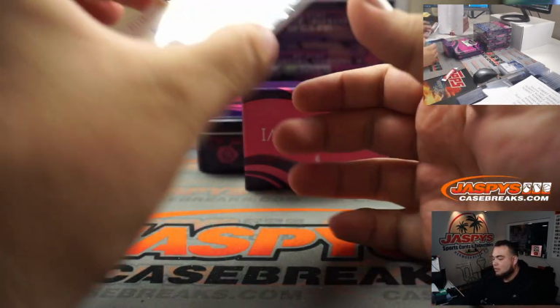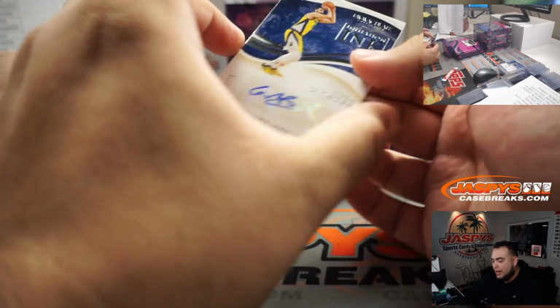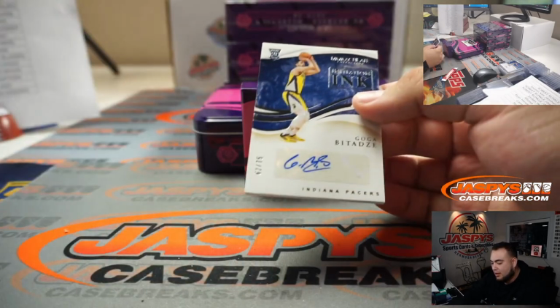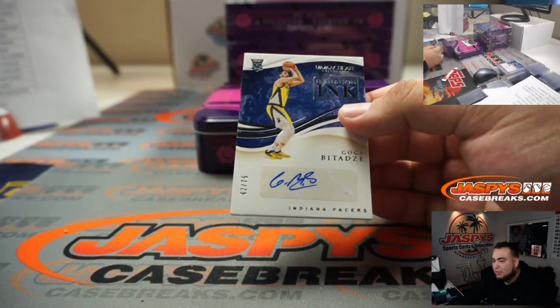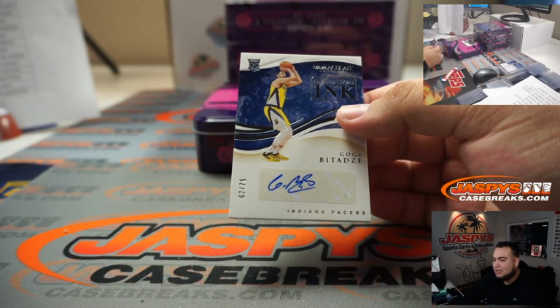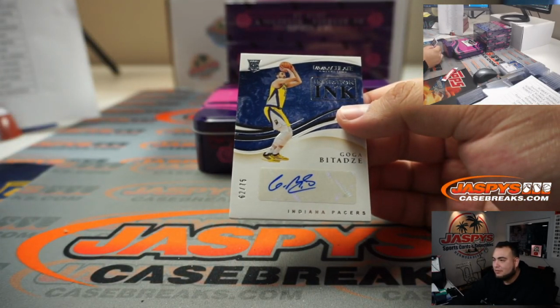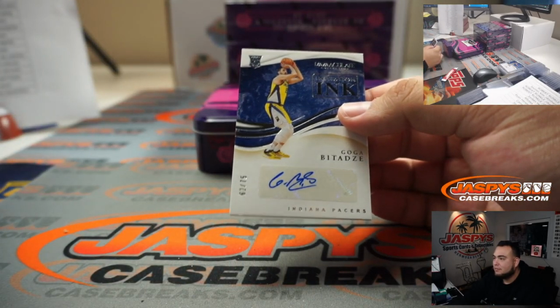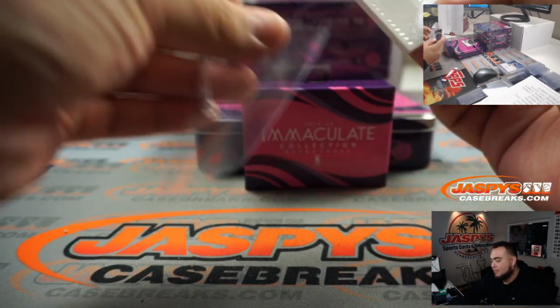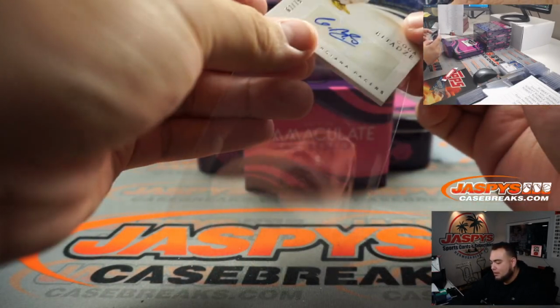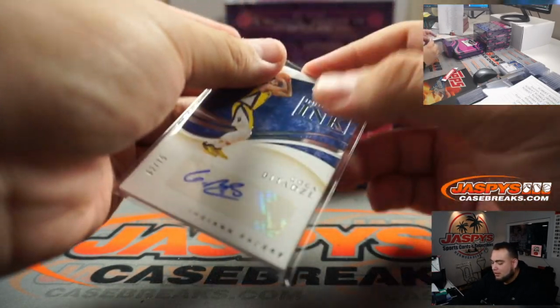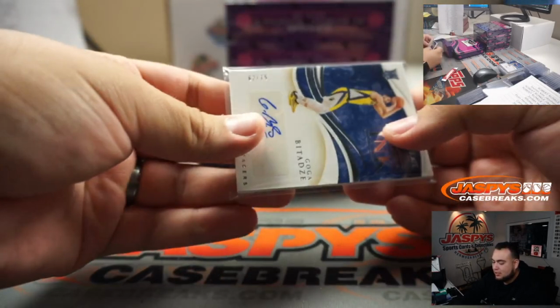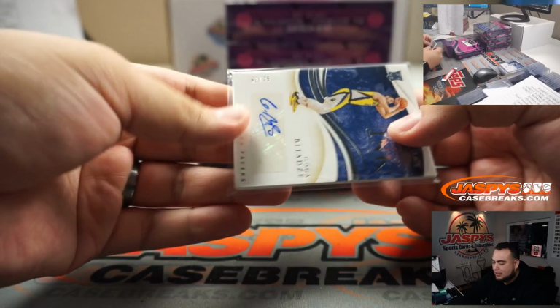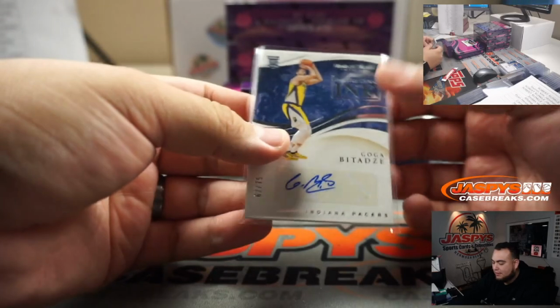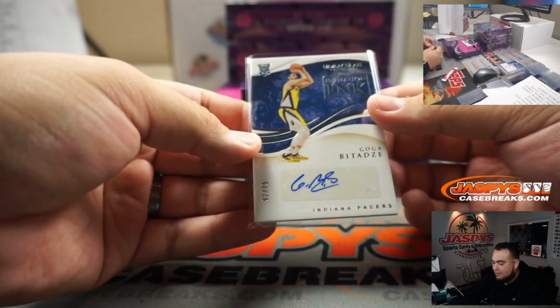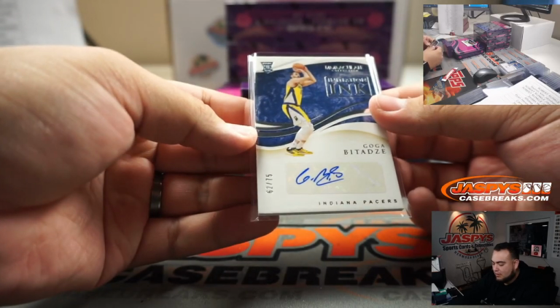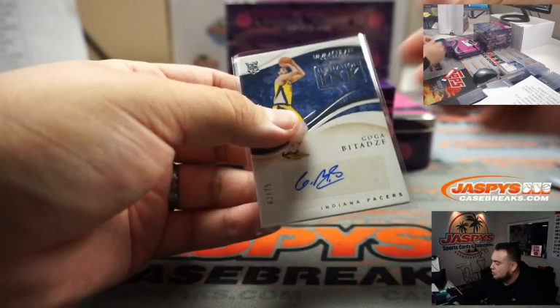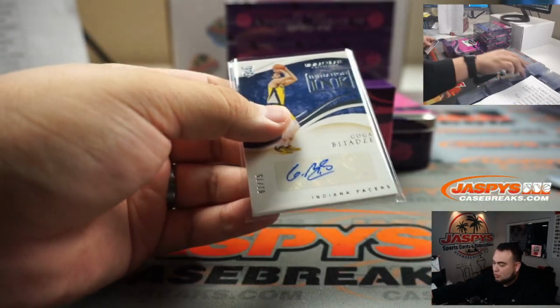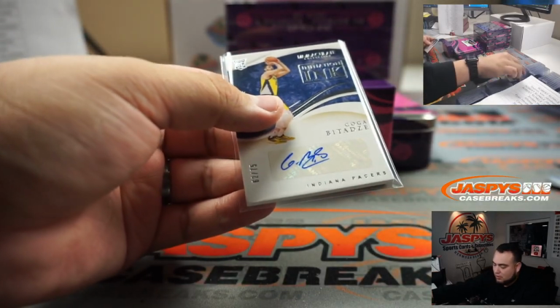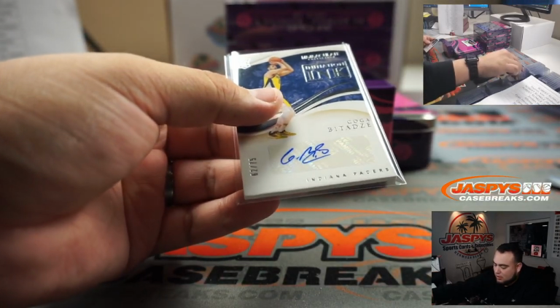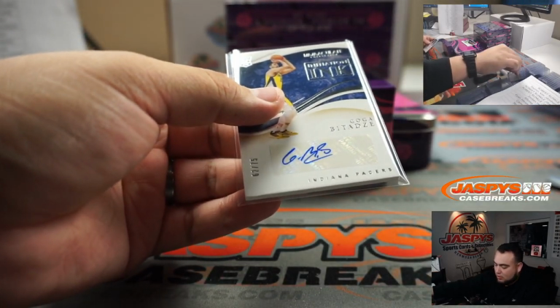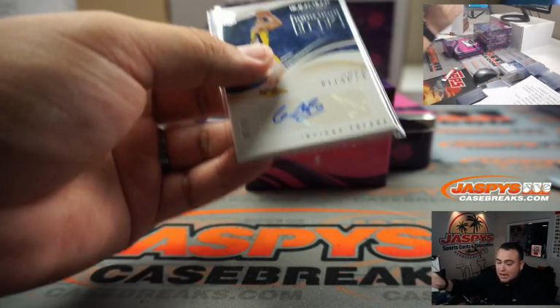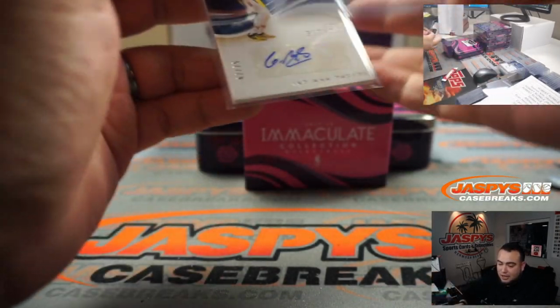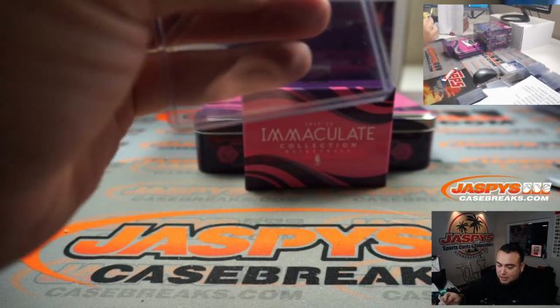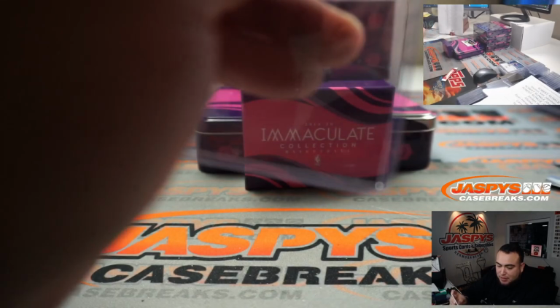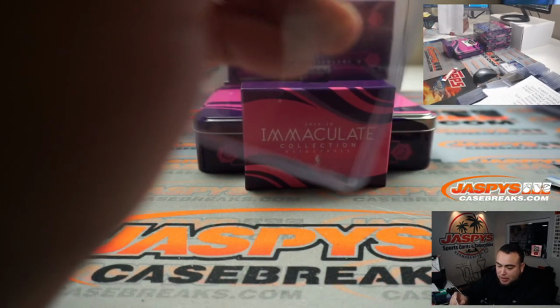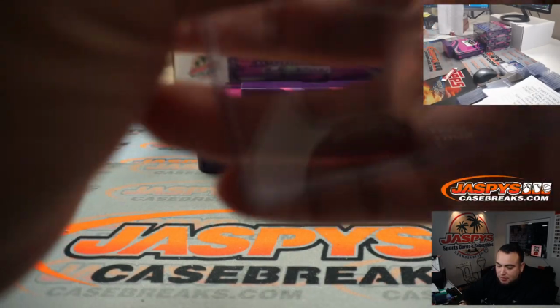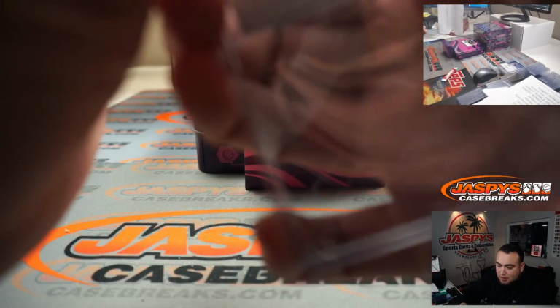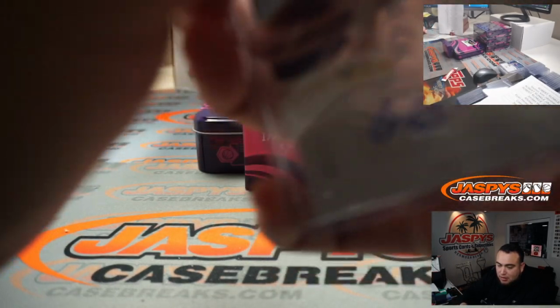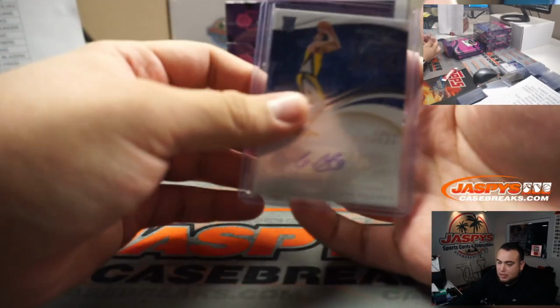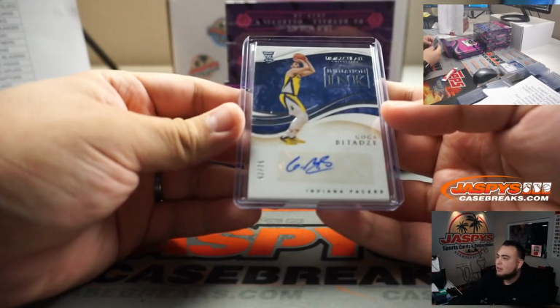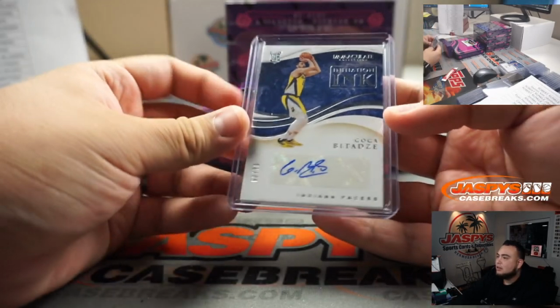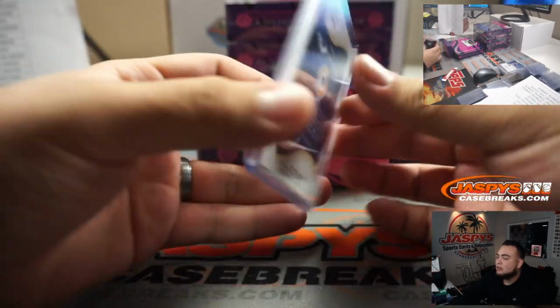We have a Goga Bitadze, 62 out of 75. Indiana Pacers are actually bought straight up — Derek, there you go, a little Goga.